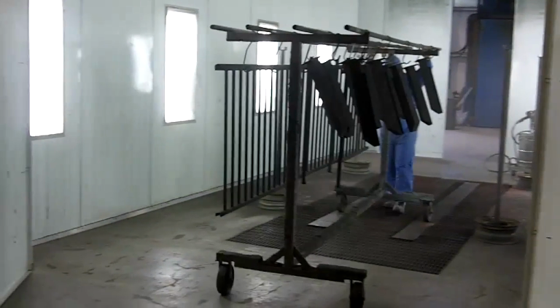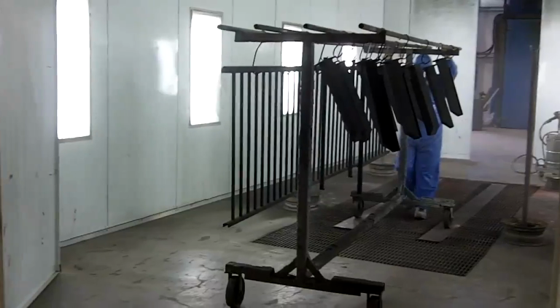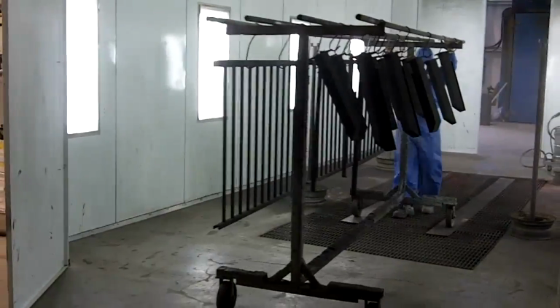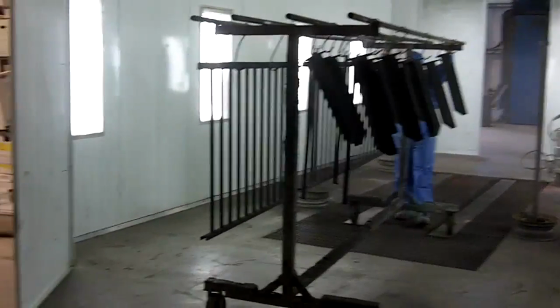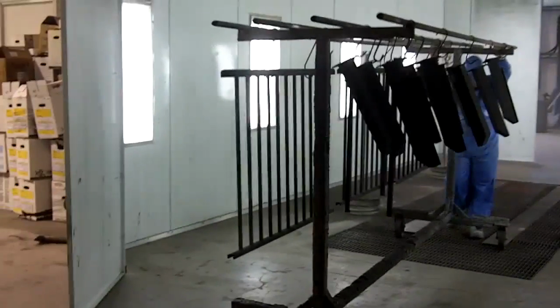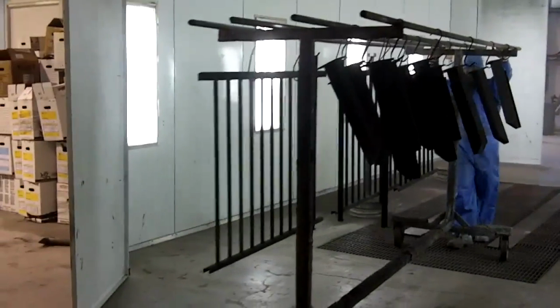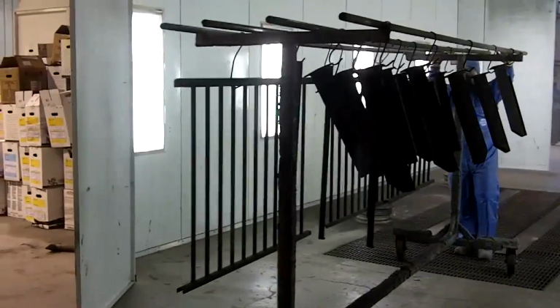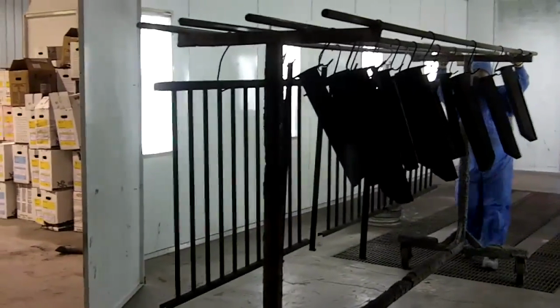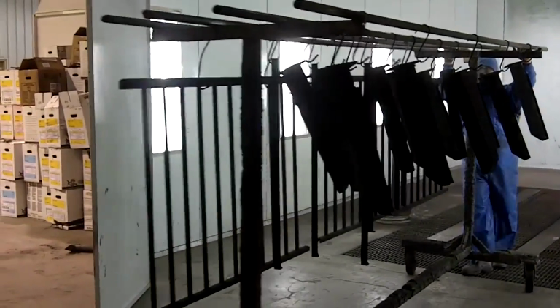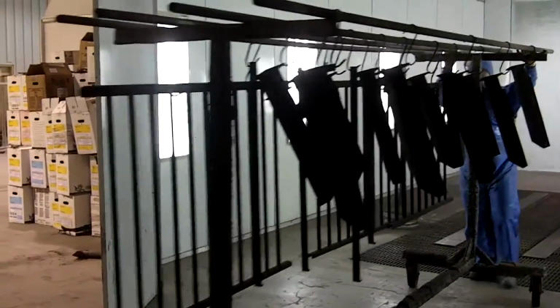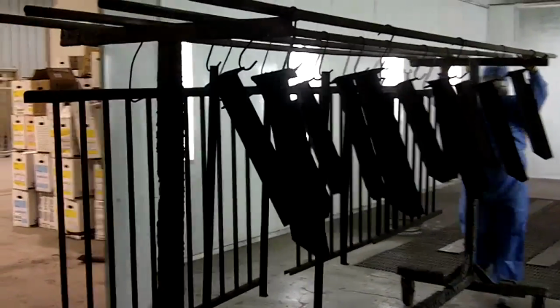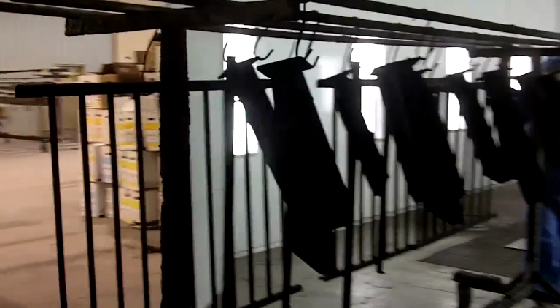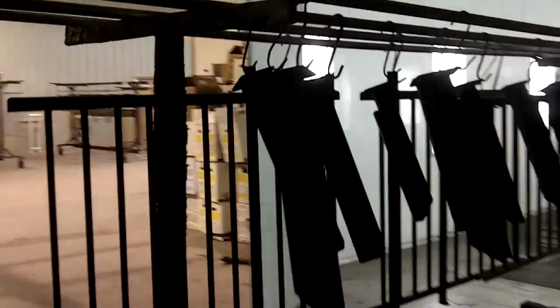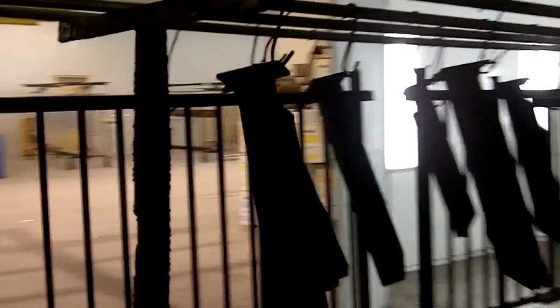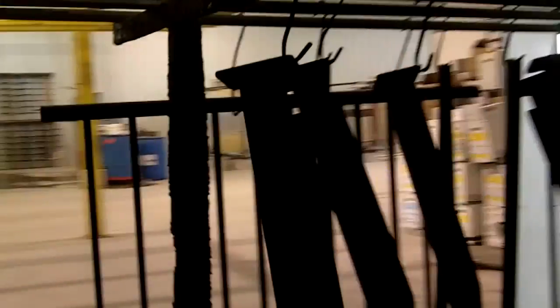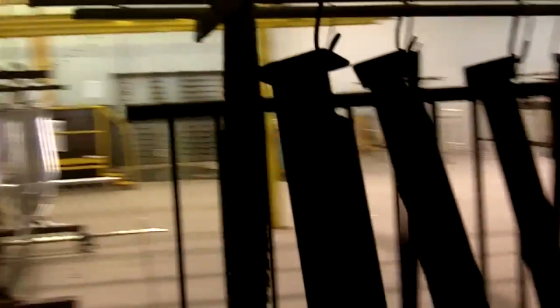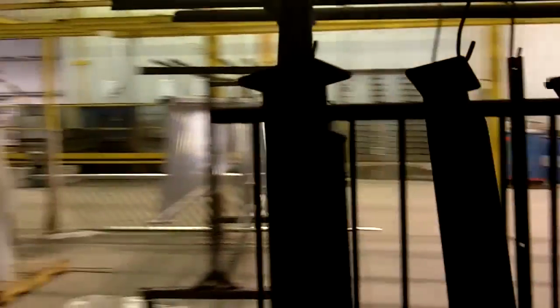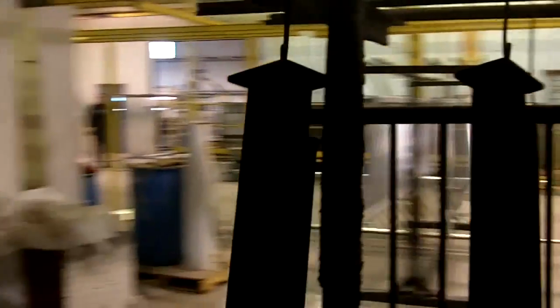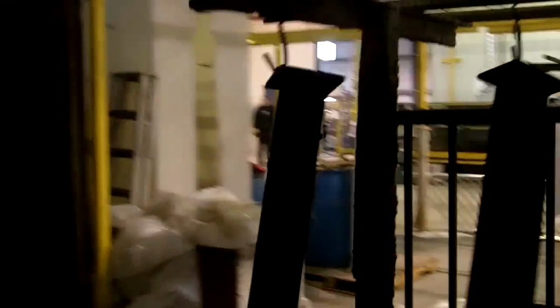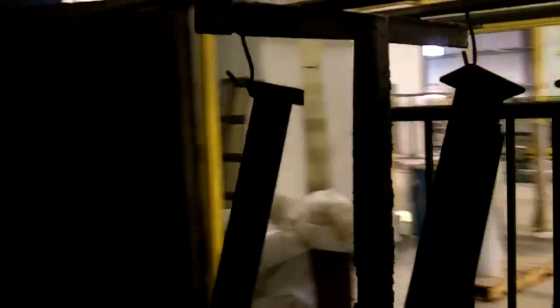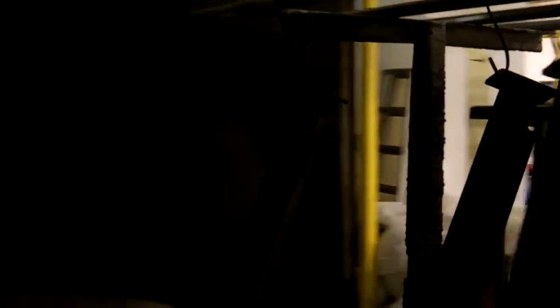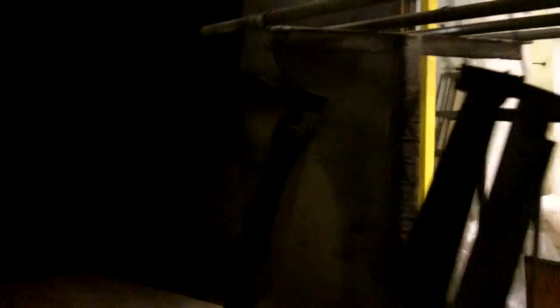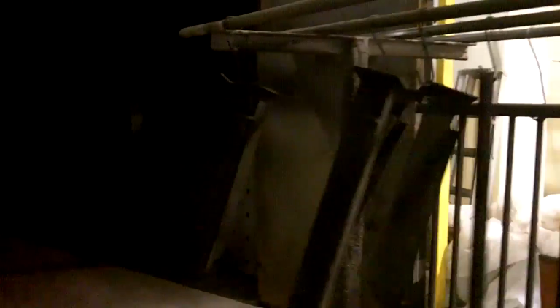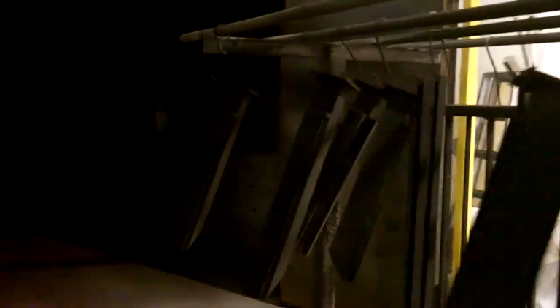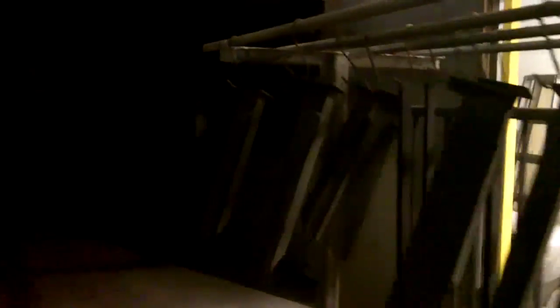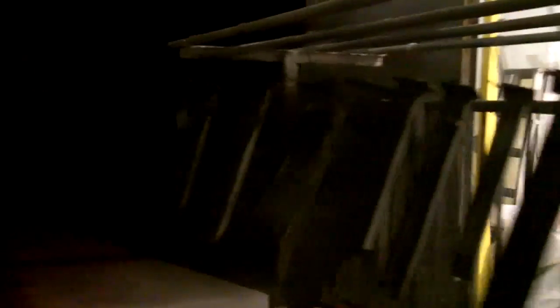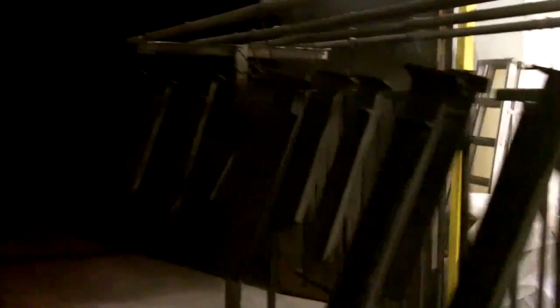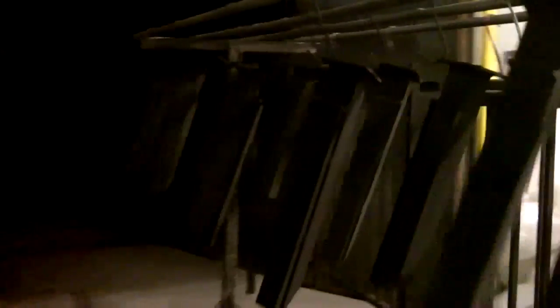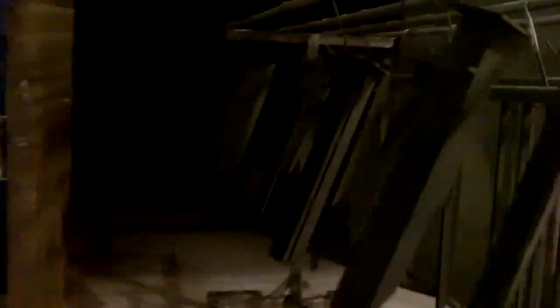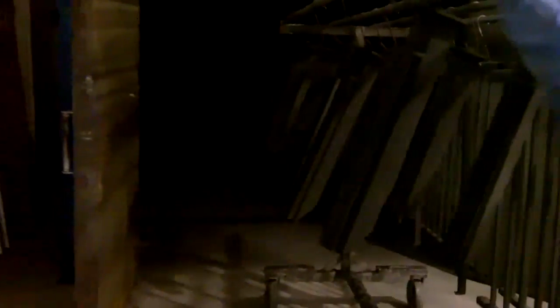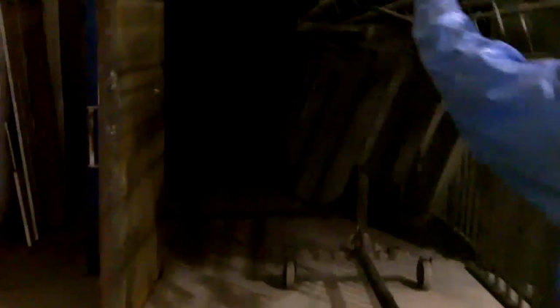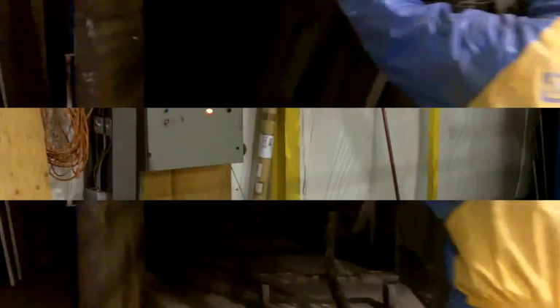Here we are now — the powder has been applied, and we'll take it to the oven where it will sit at 420 degrees for approximately 10 to 15 minutes, depending on the thickness of the aluminum. That'll be the last stage of the powder coating.